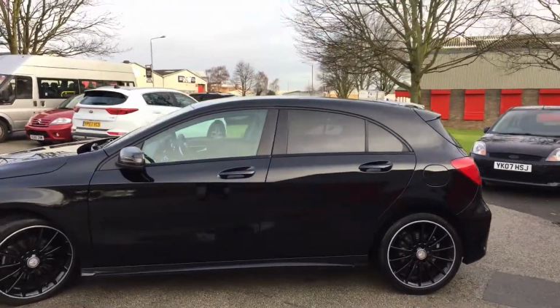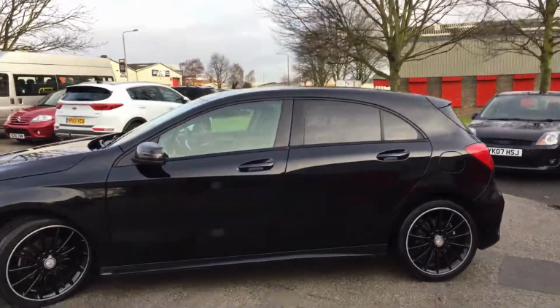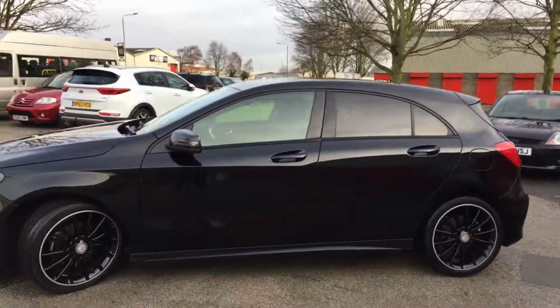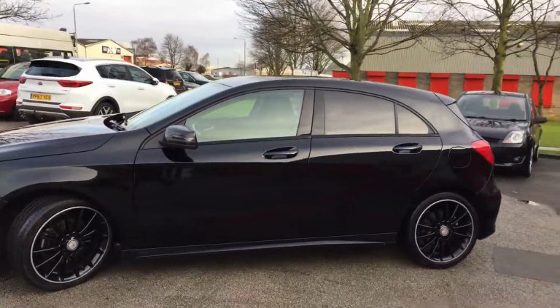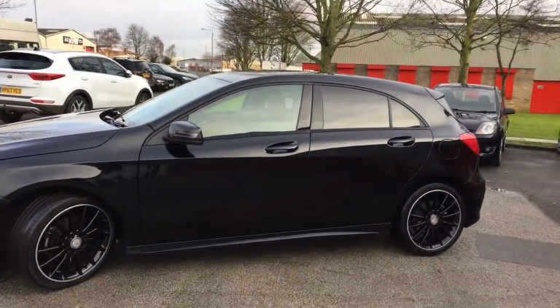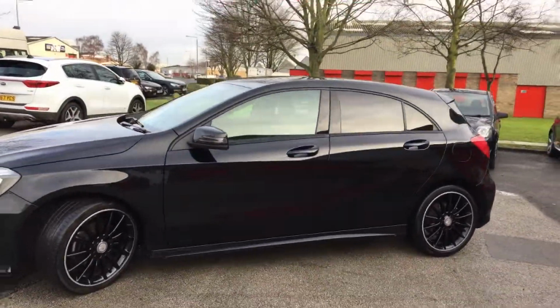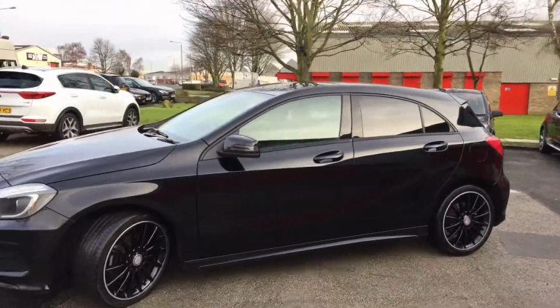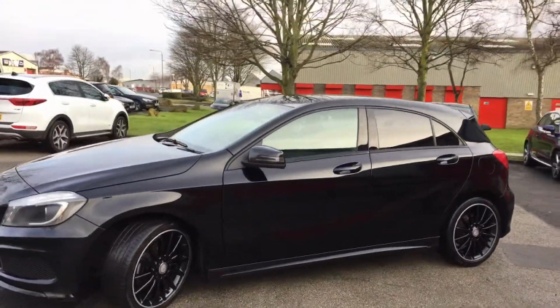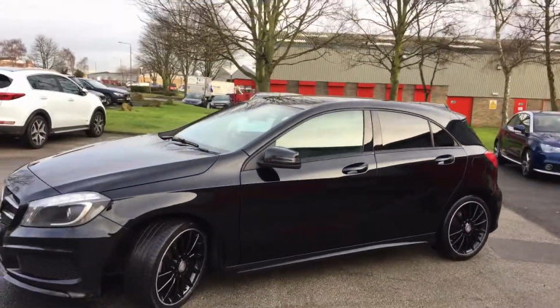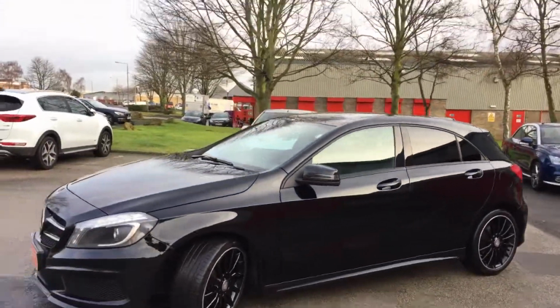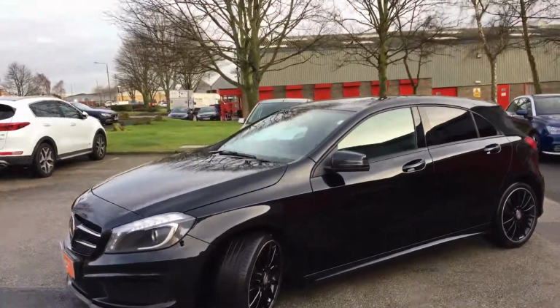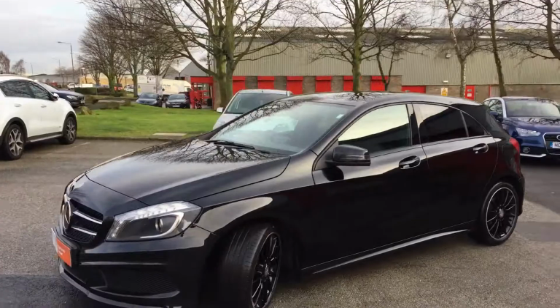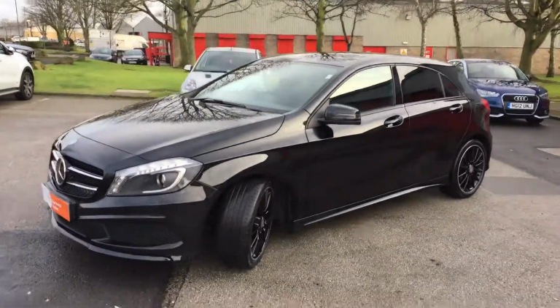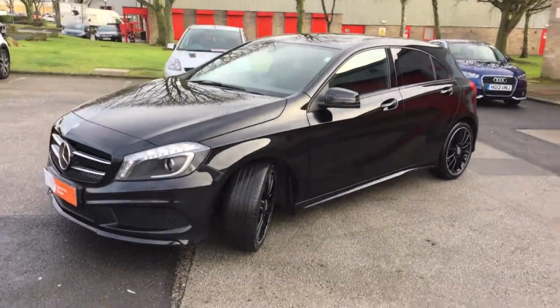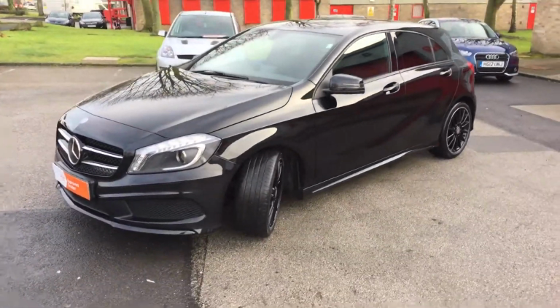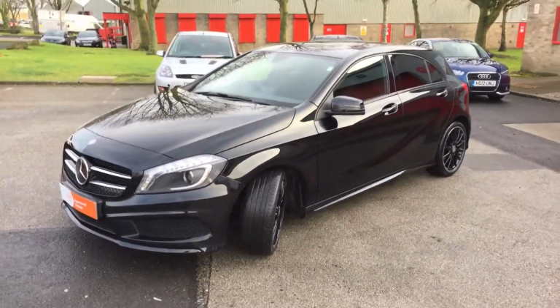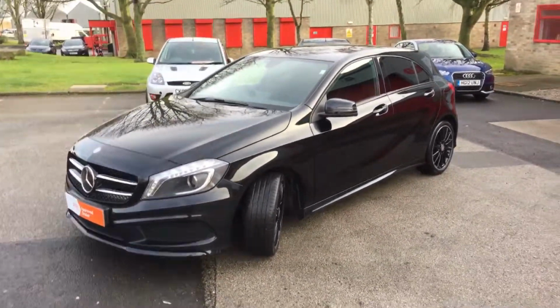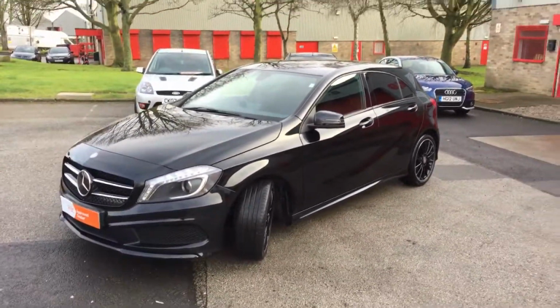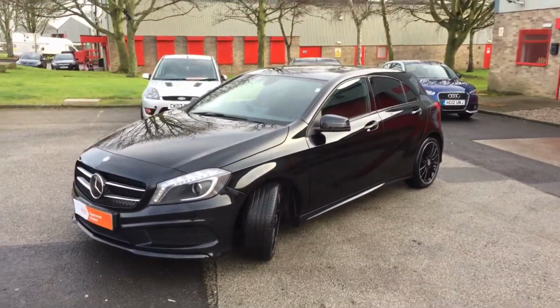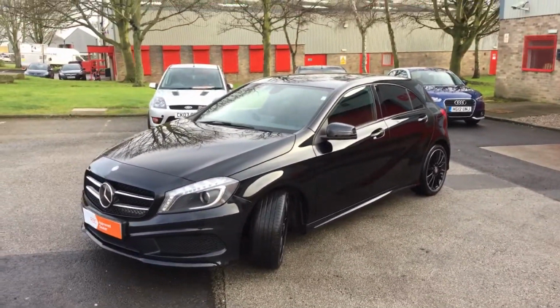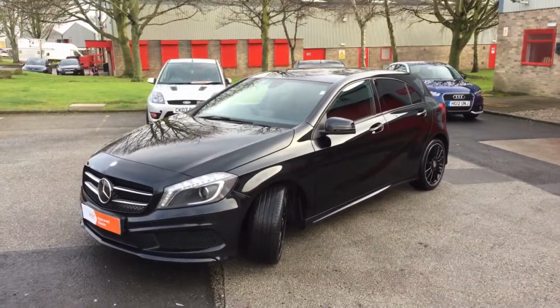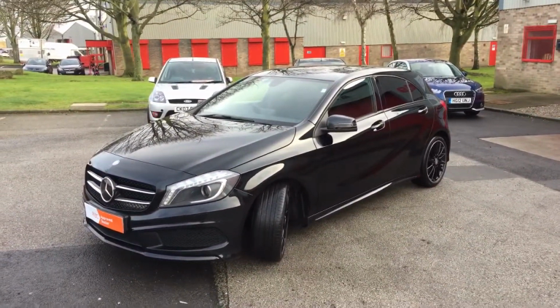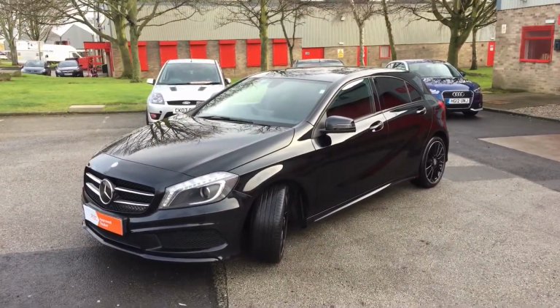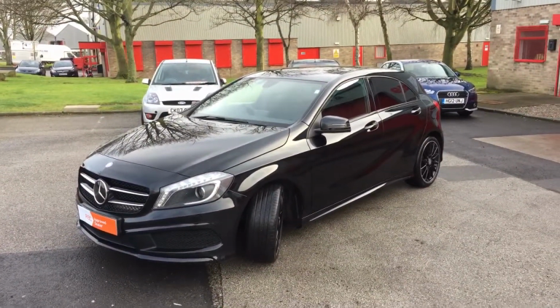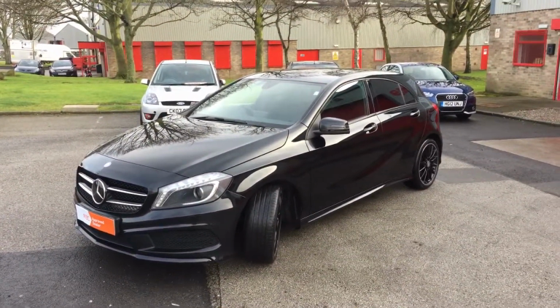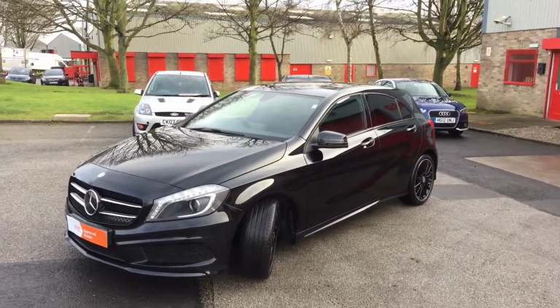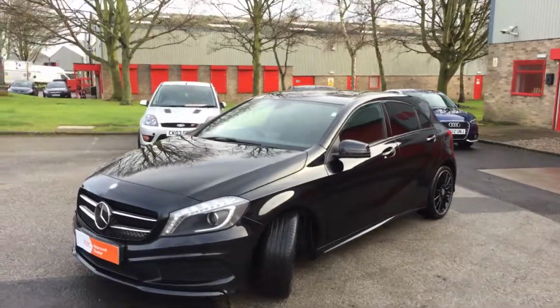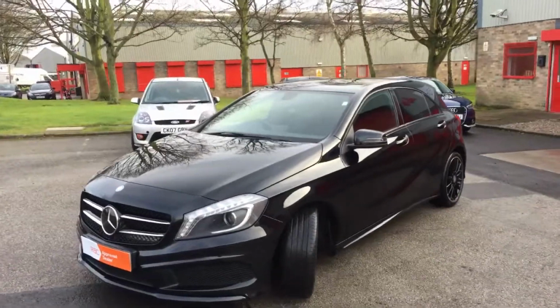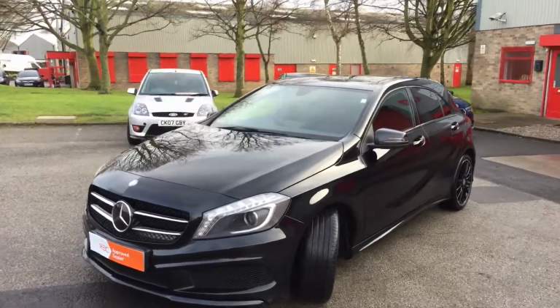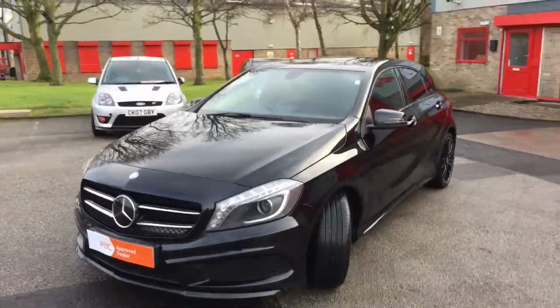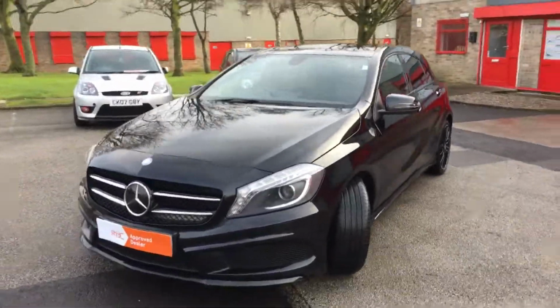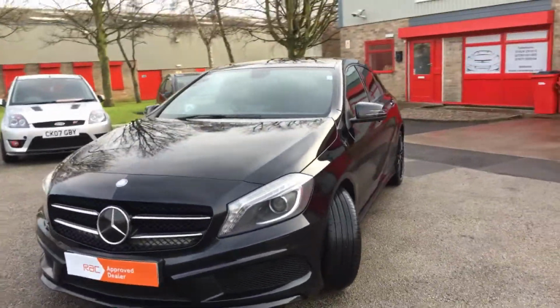One of the main reasons we do these videos is obviously so you can get a better look at the car and also see that the vehicle is absolutely as described. No nasty surprises when you come and view the vehicle, so you can buy with confidence.